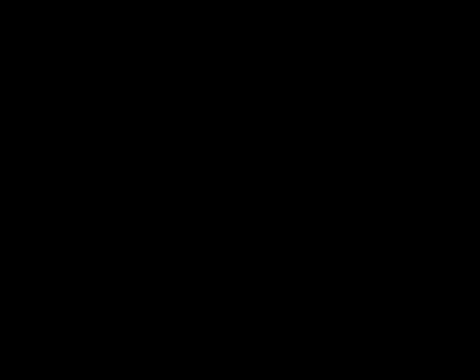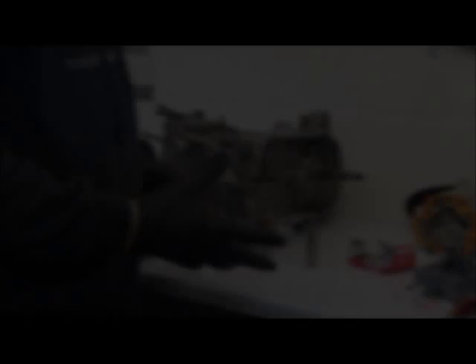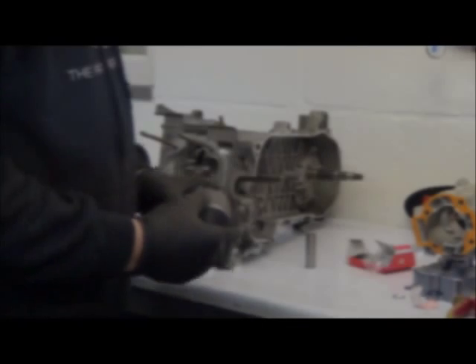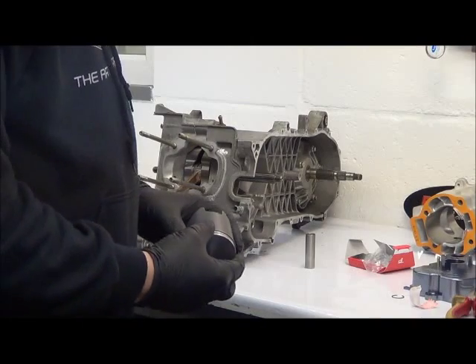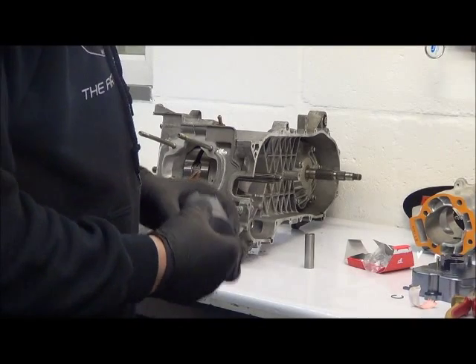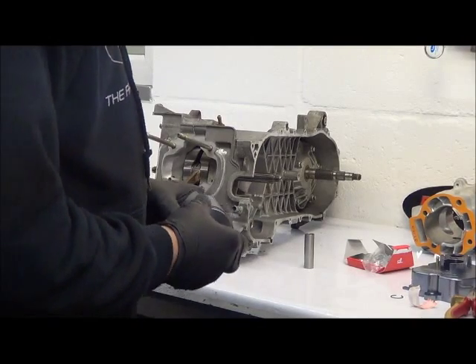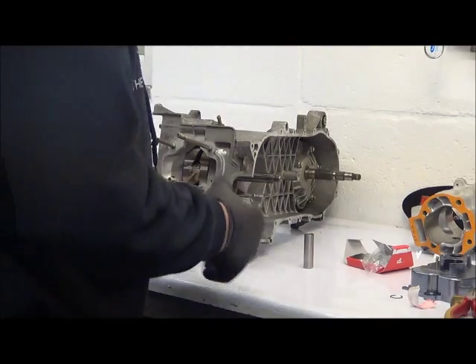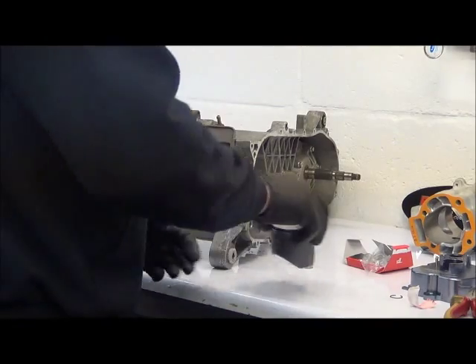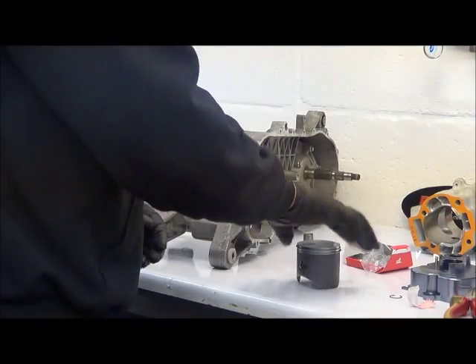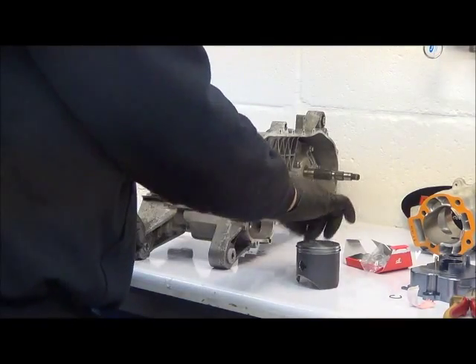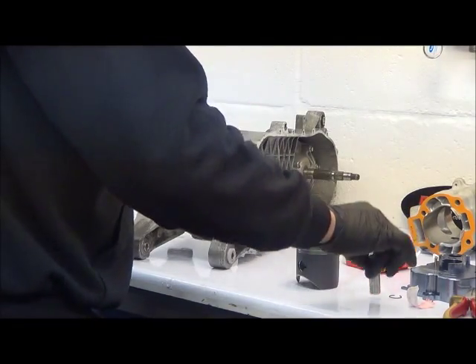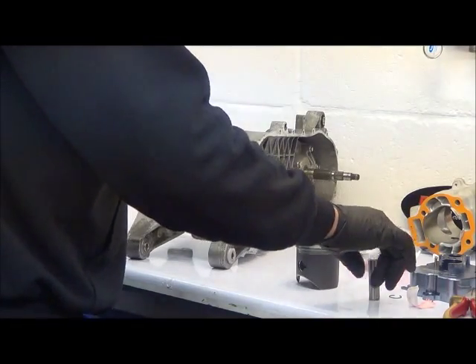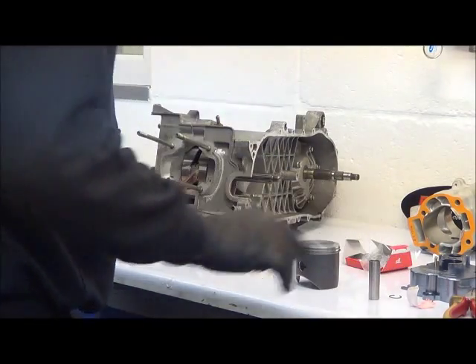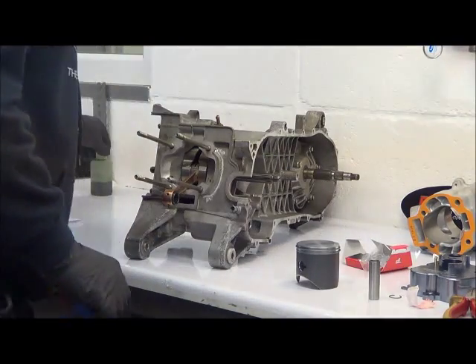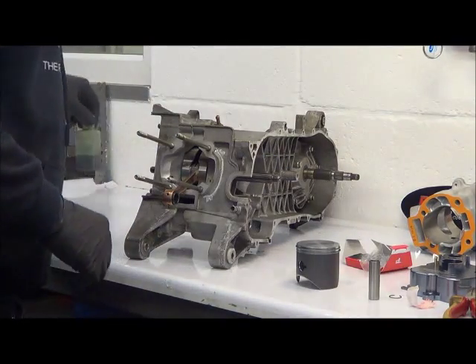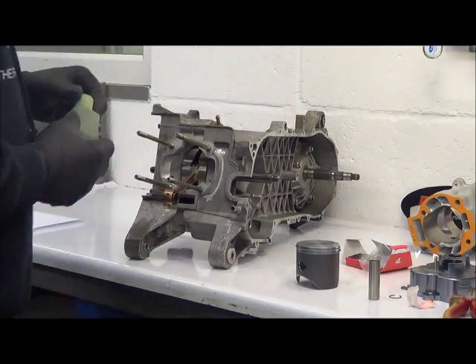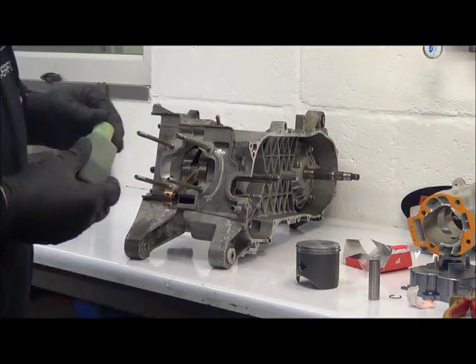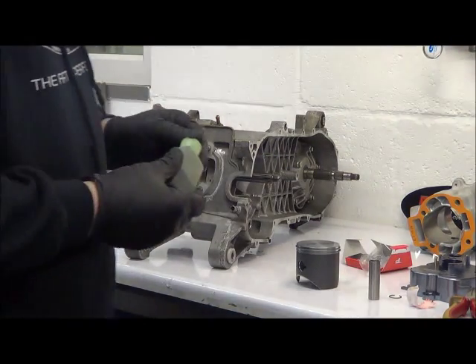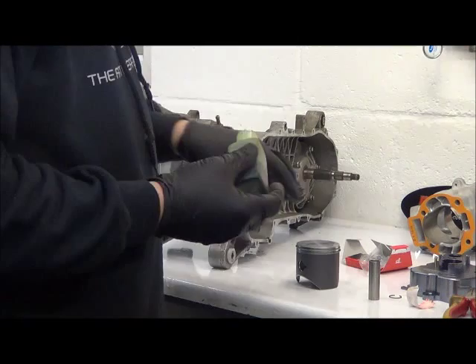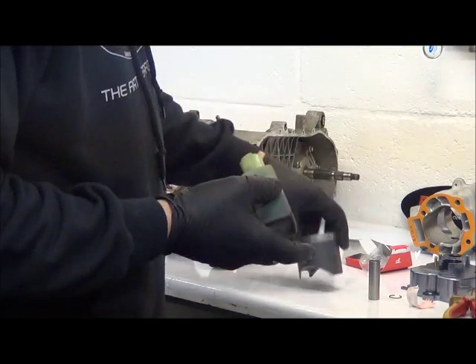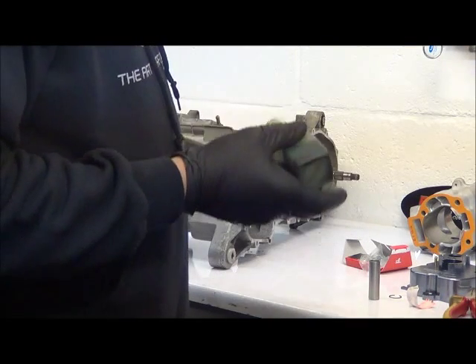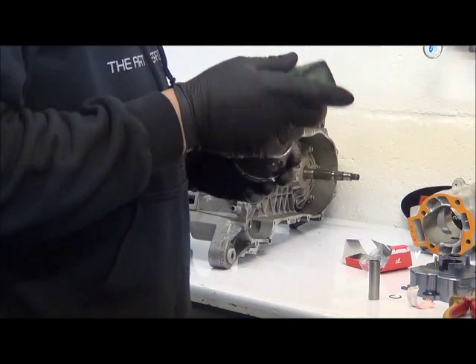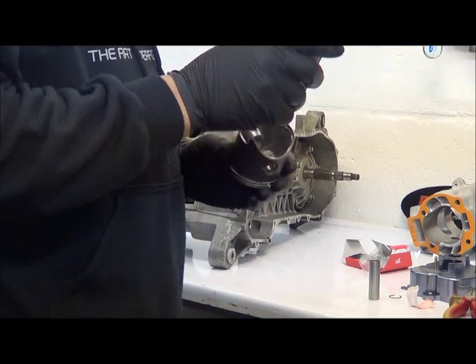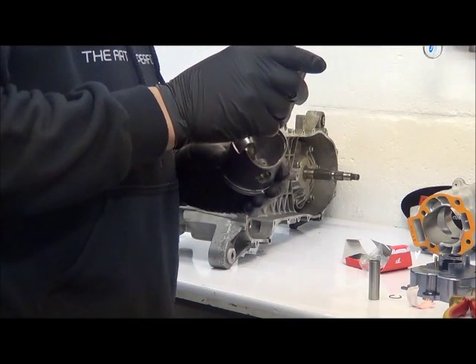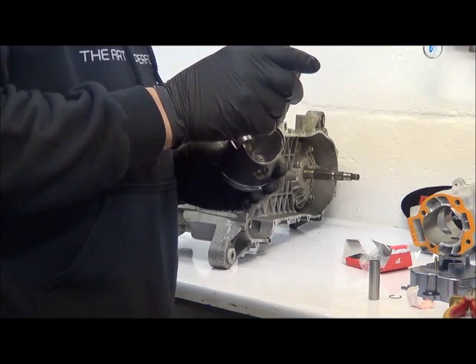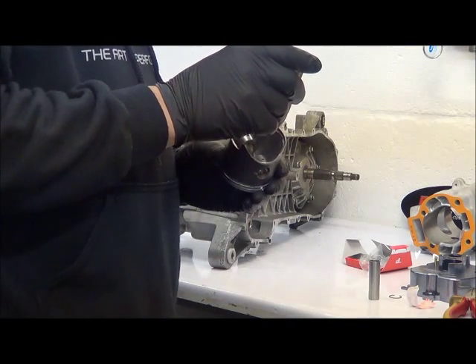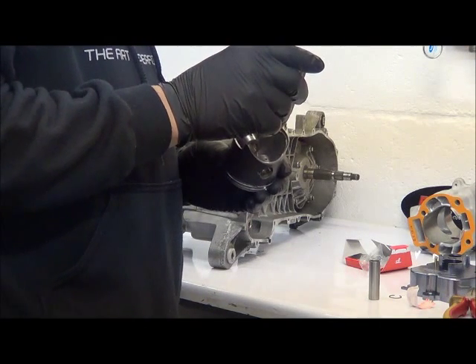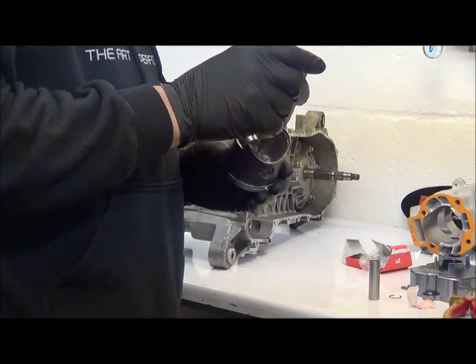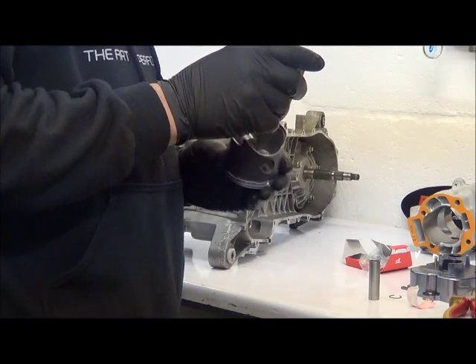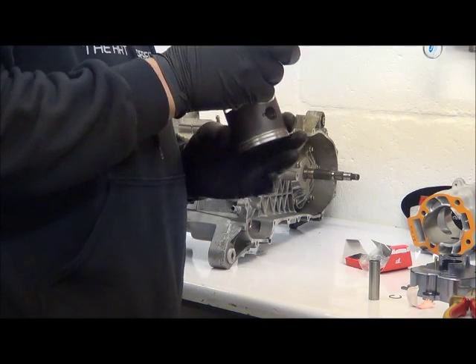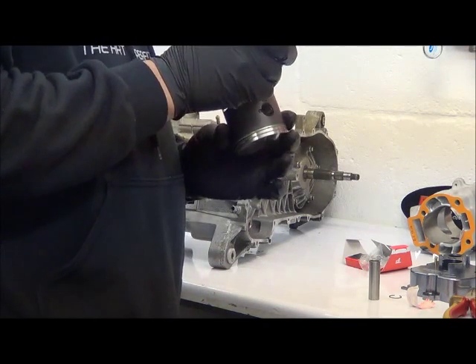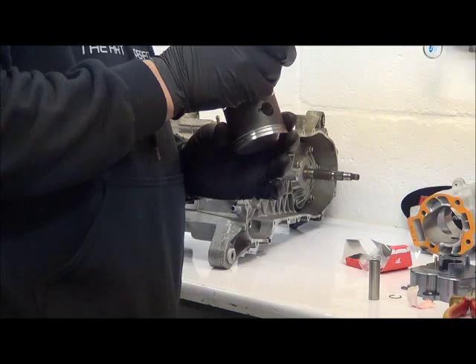We've got both piston rings on the piston itself, we've got the gudgeon pin in a small amount of oil now. Just pop a little bit of oil down onto the bores.